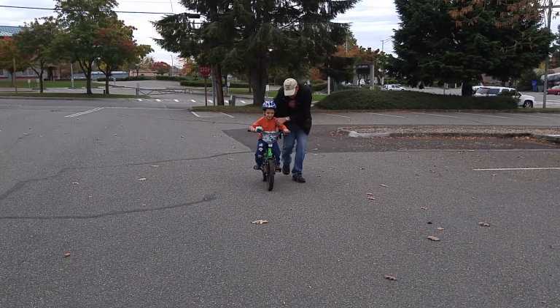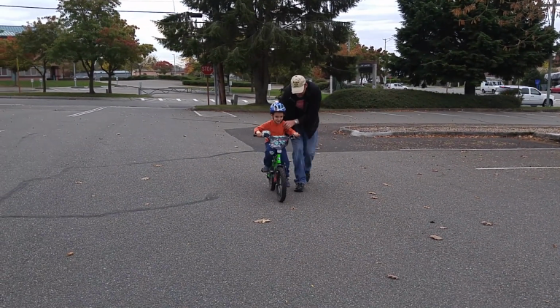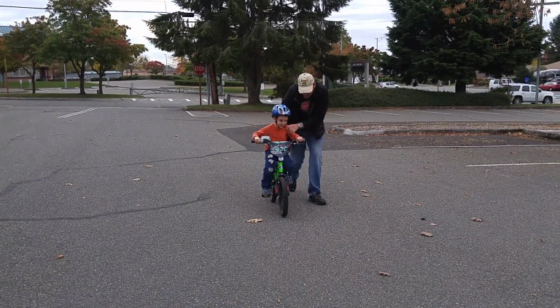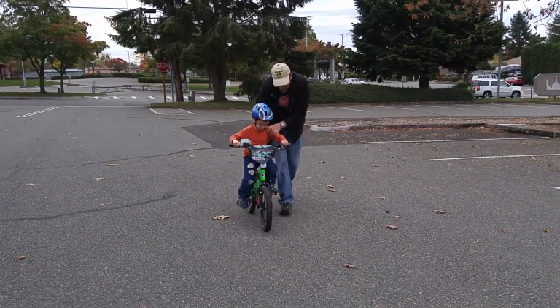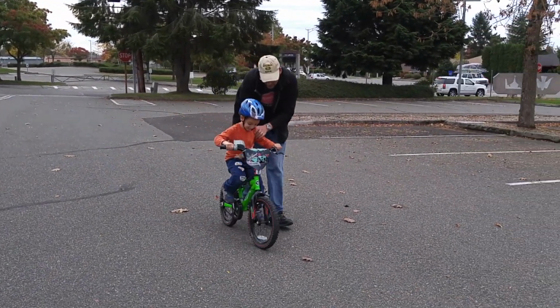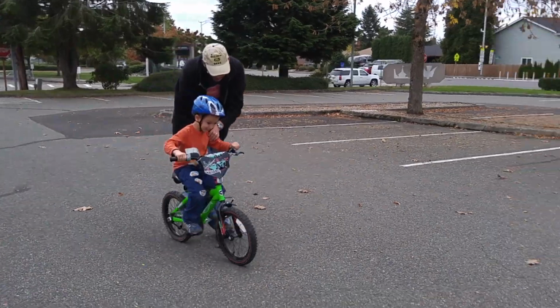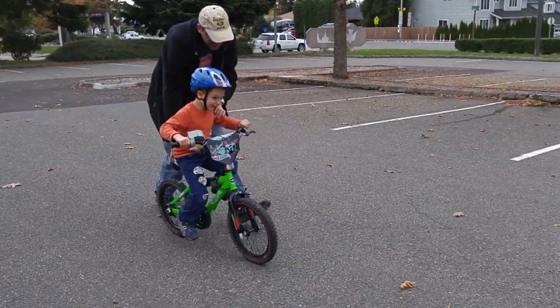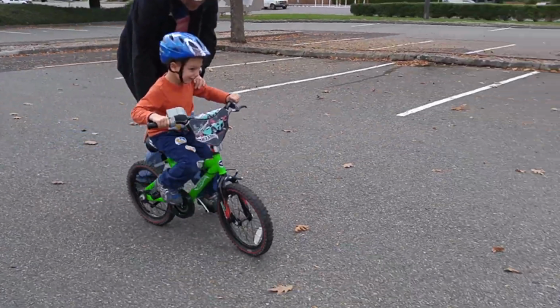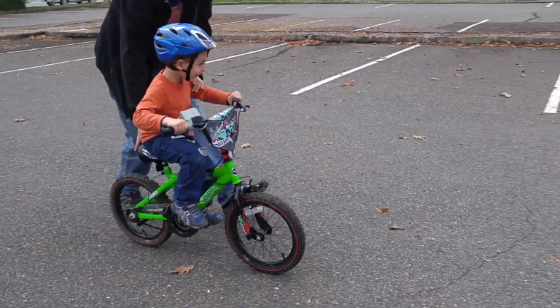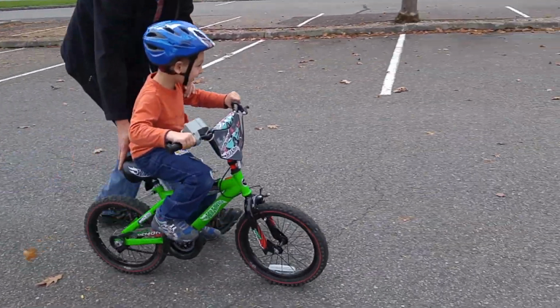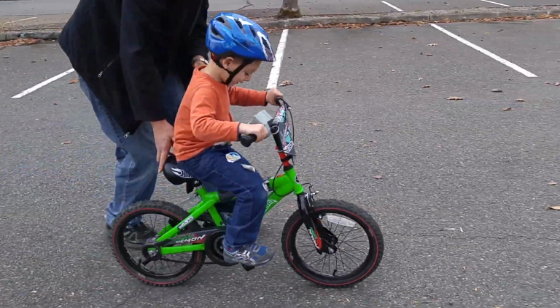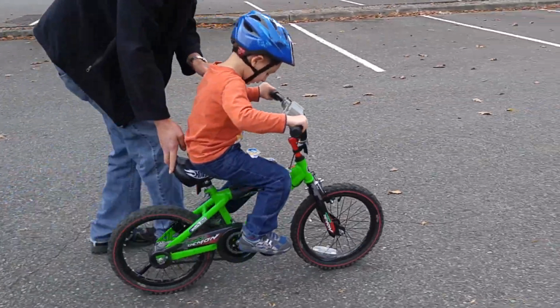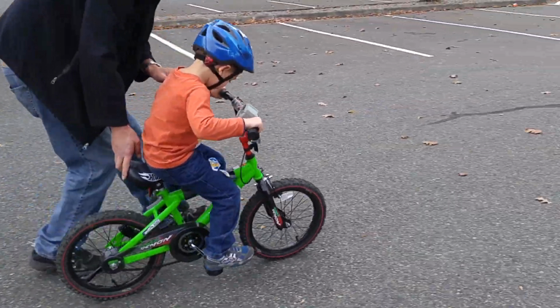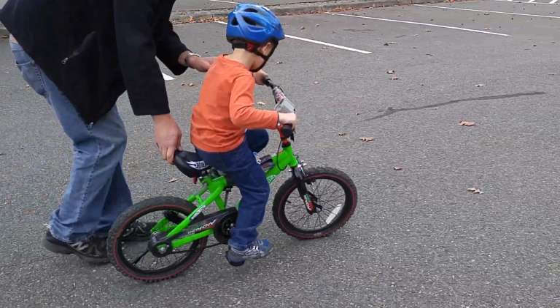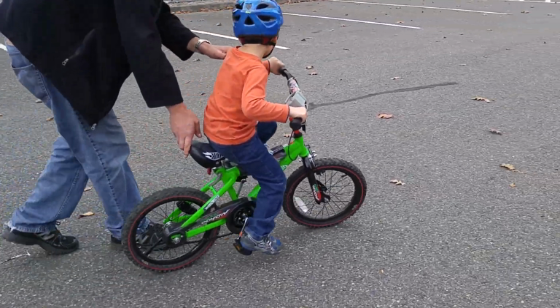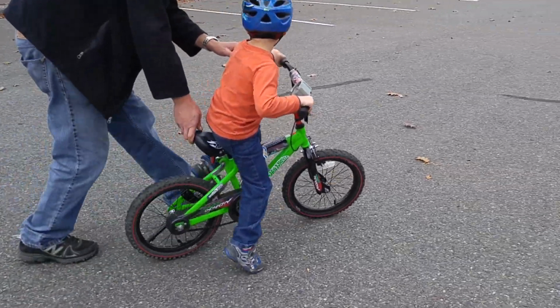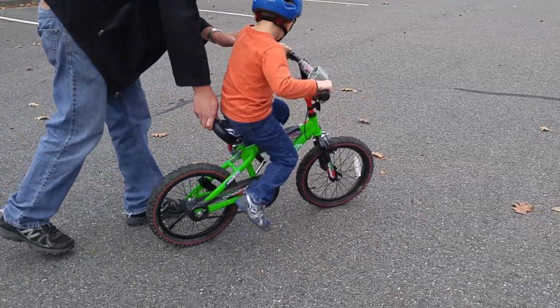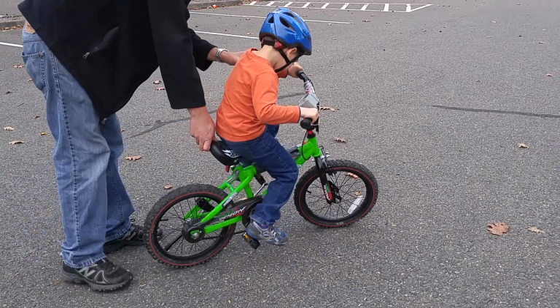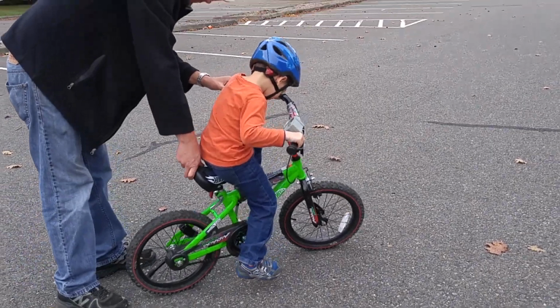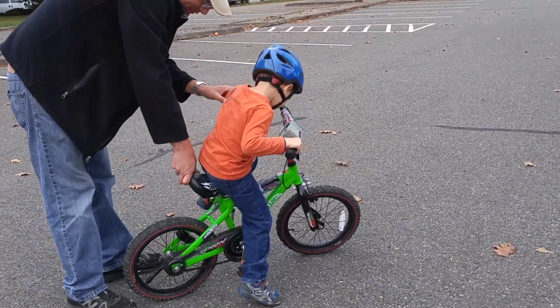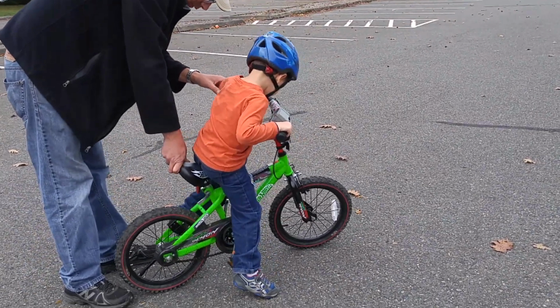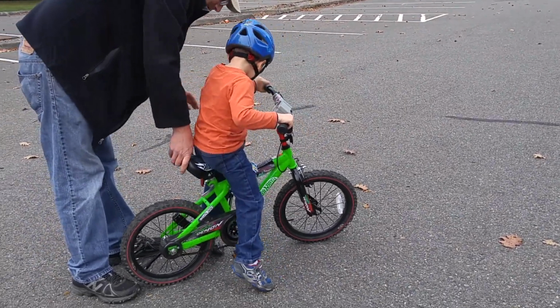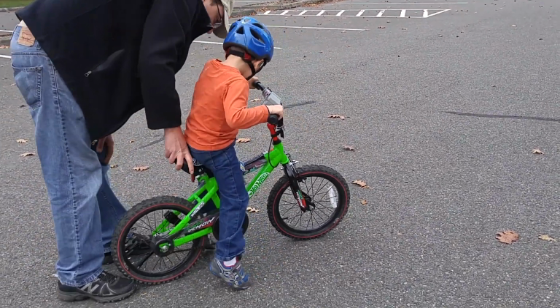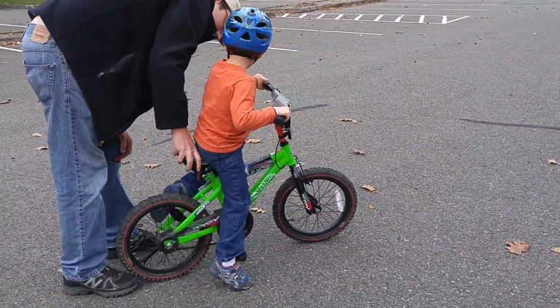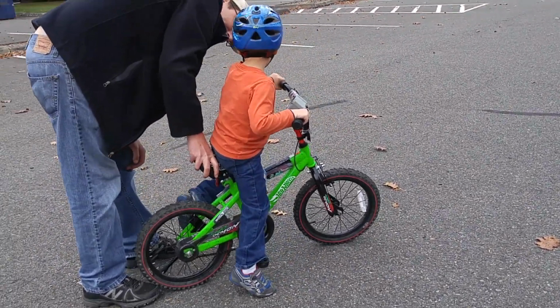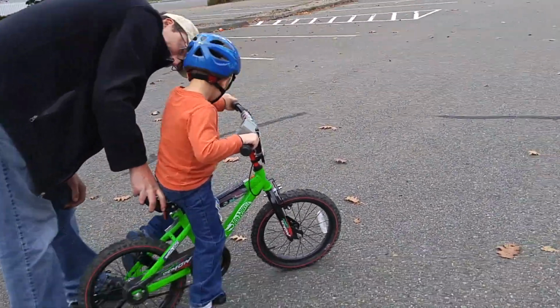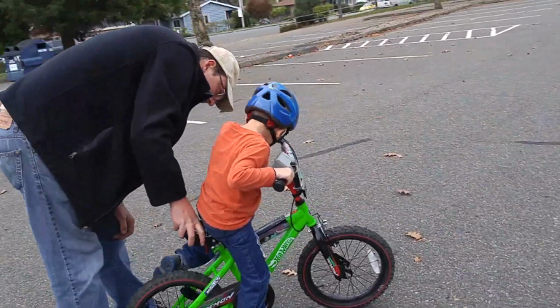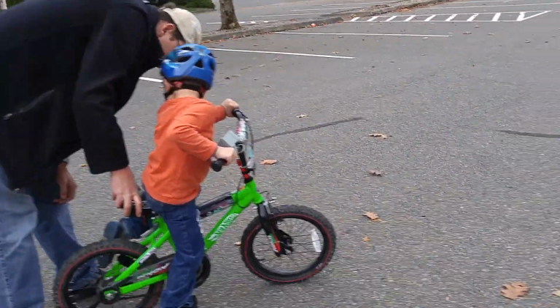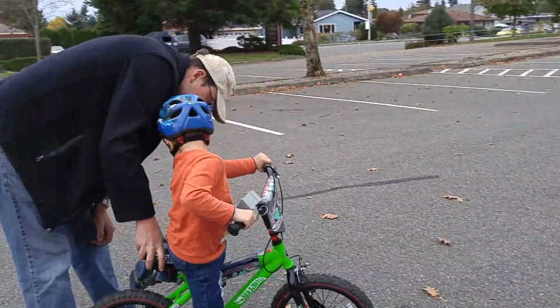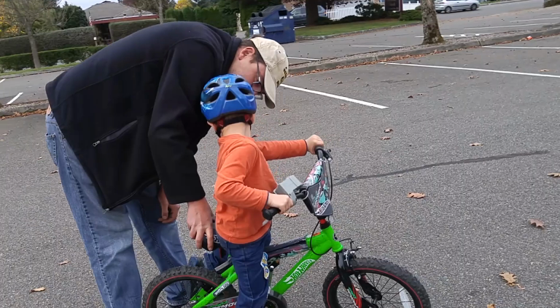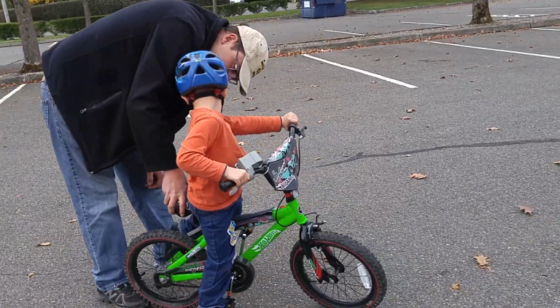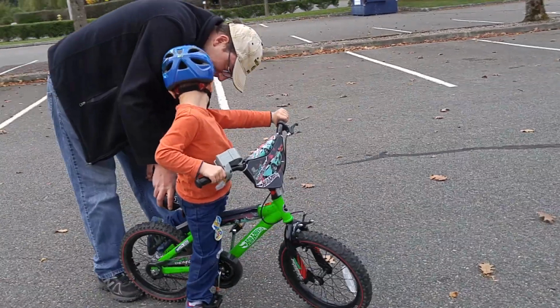Push the pedals hard, good job! Once you're going, you can go really good, huh? You're doing such a good job.